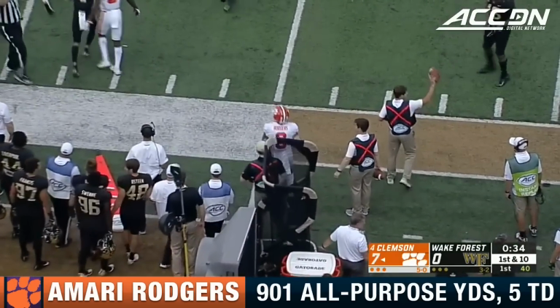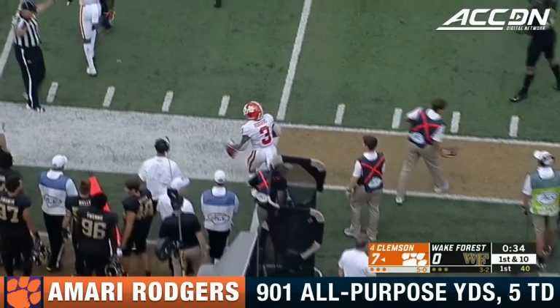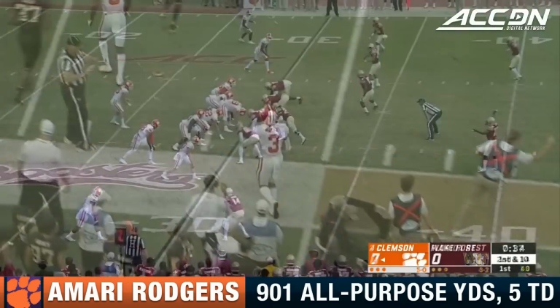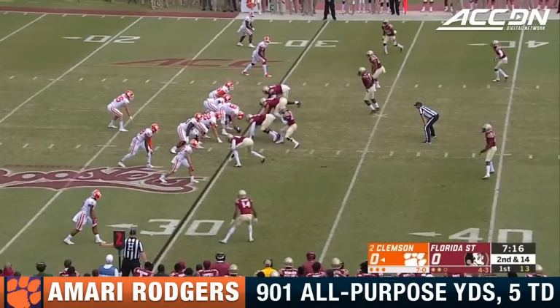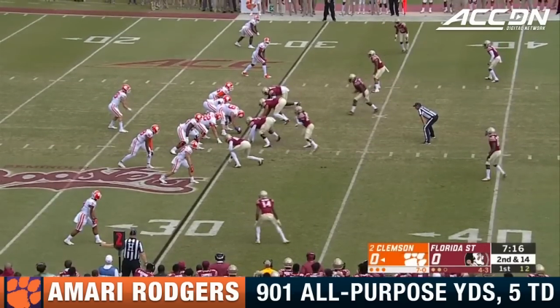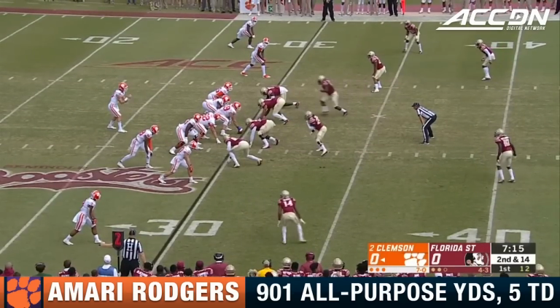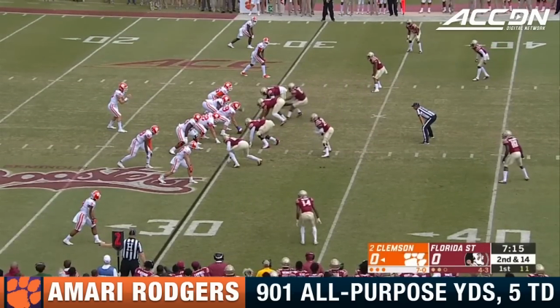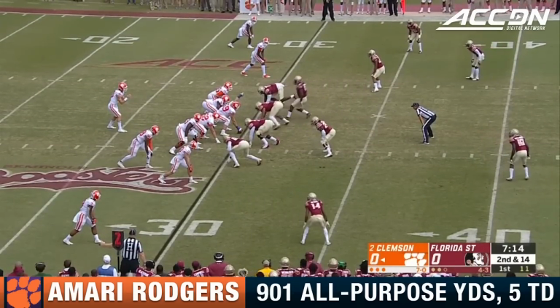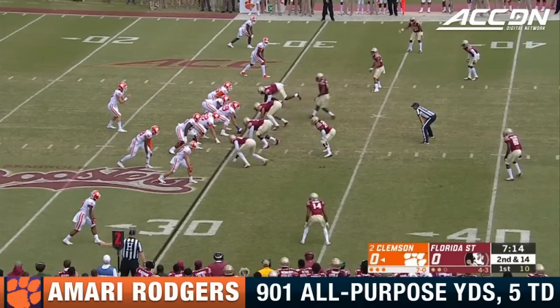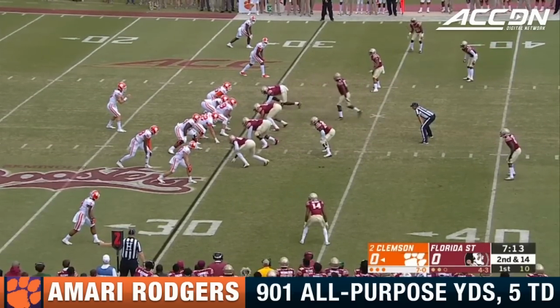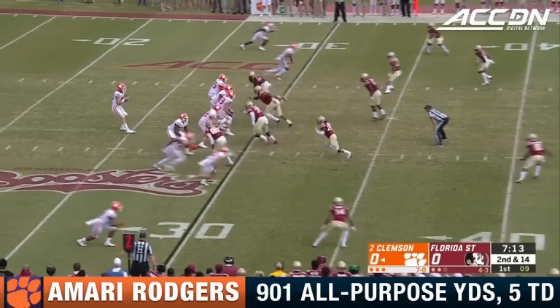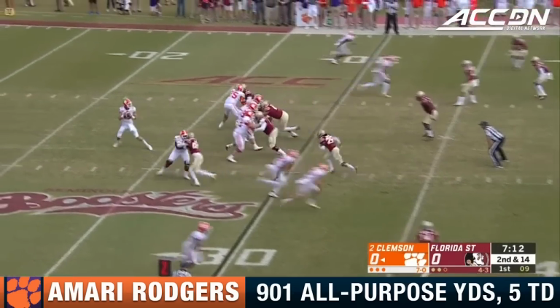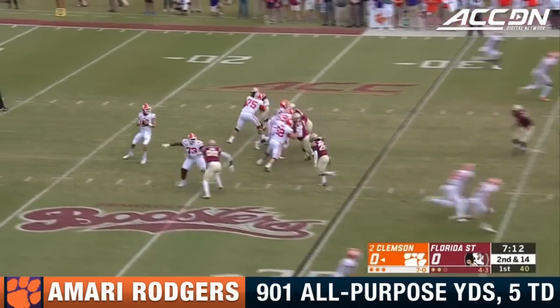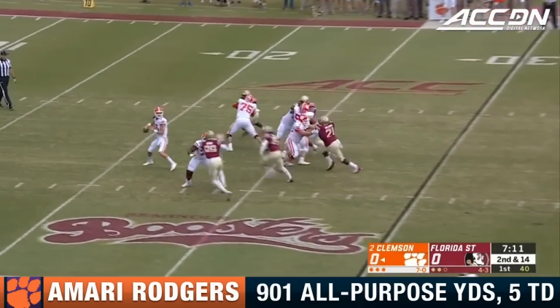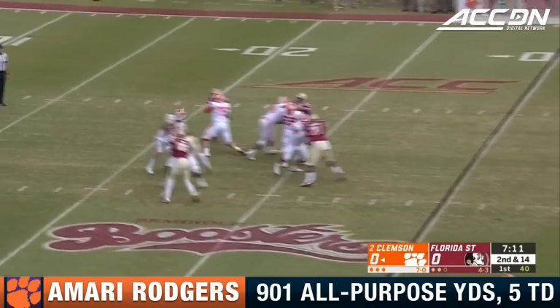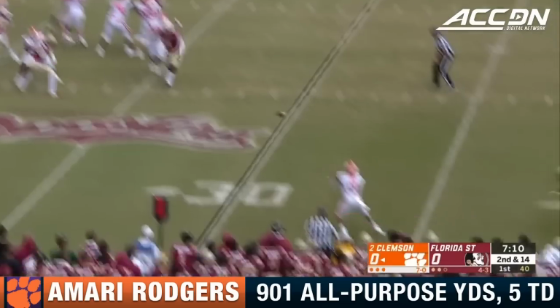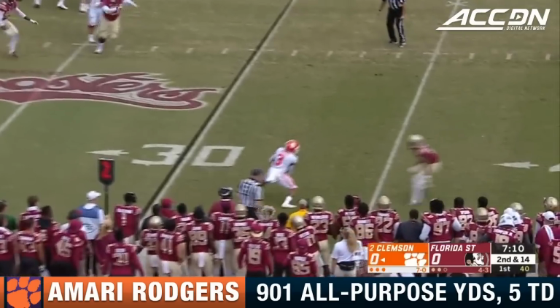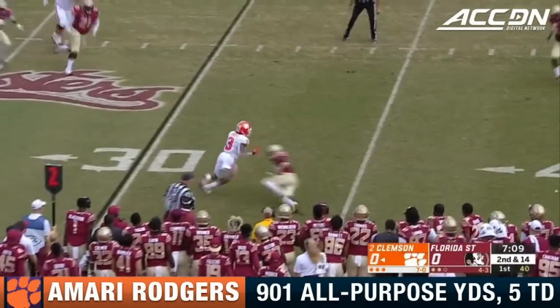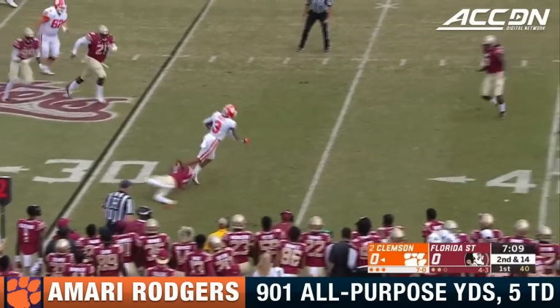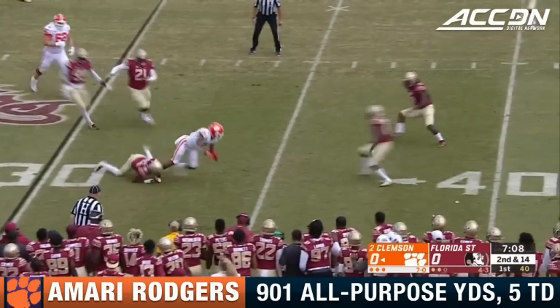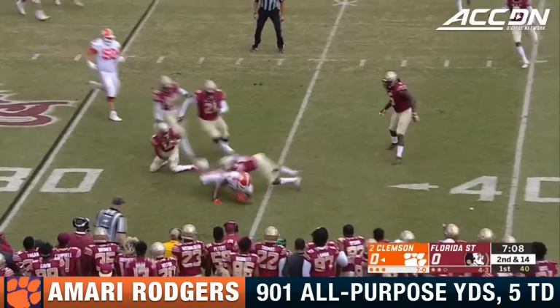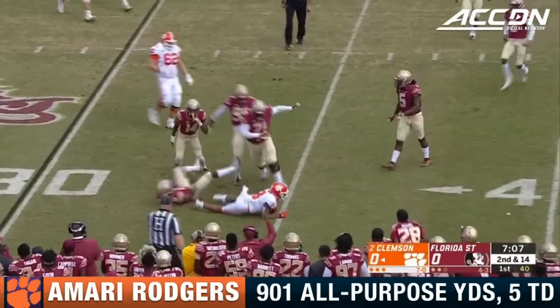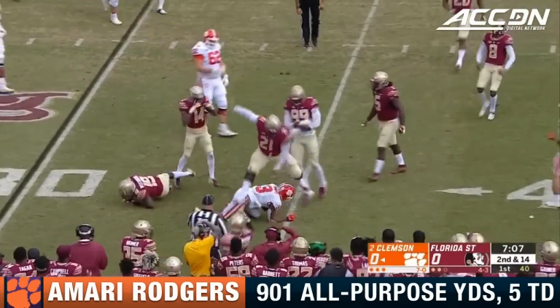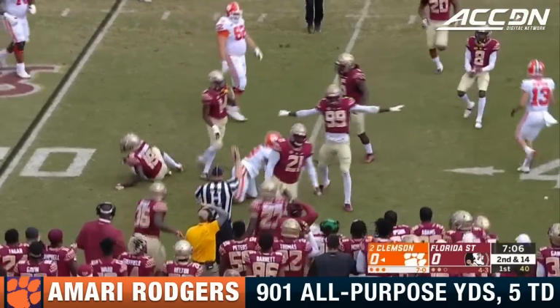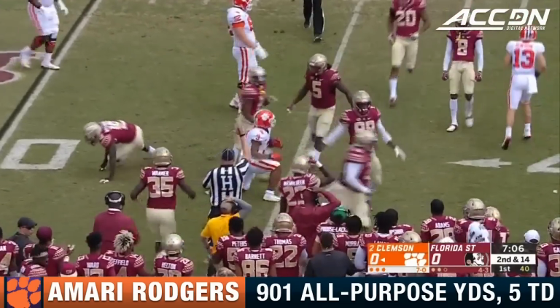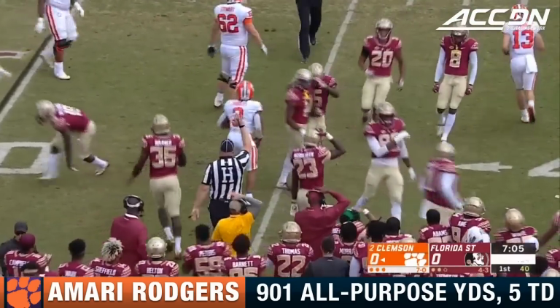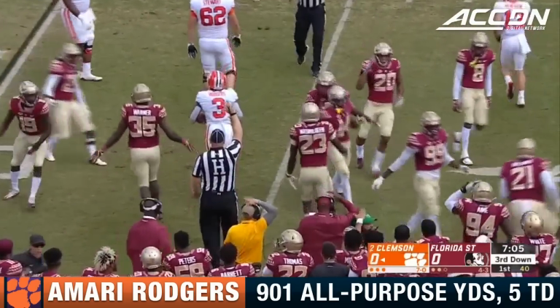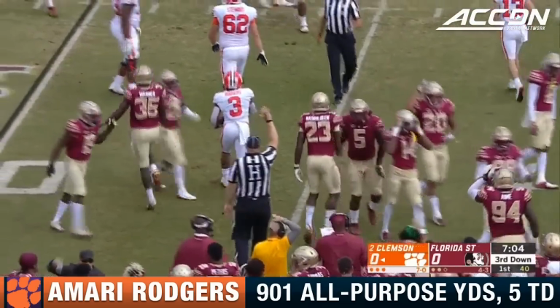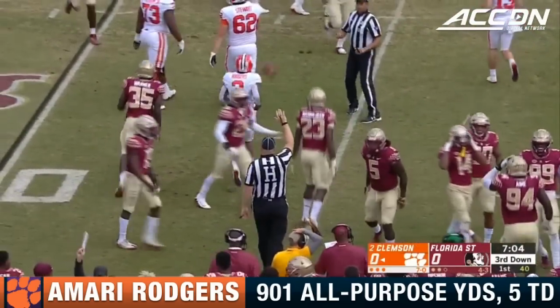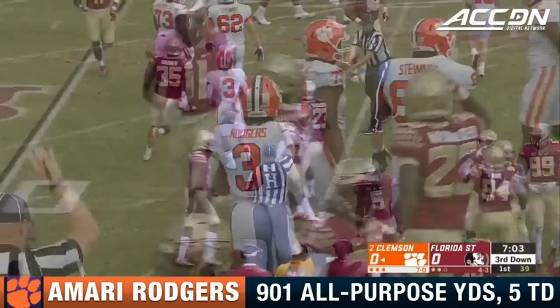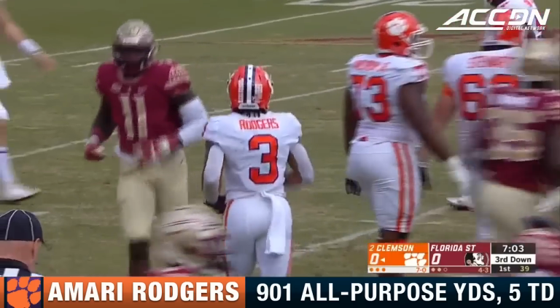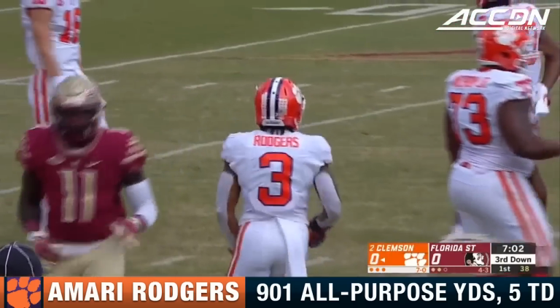That's Amari Rodgers. Blitz coming on second down. Bullock to the sideline to Amari Rodgers. Lawrence felt the heat, picked up five yards. It'll be third down and long.